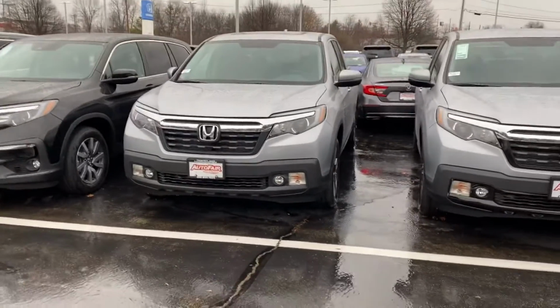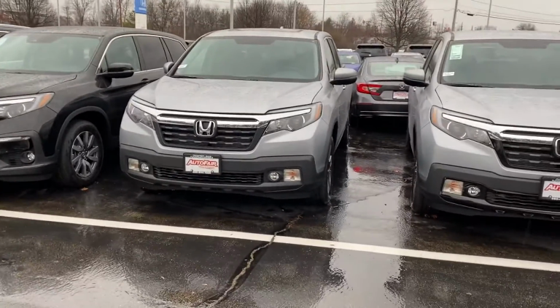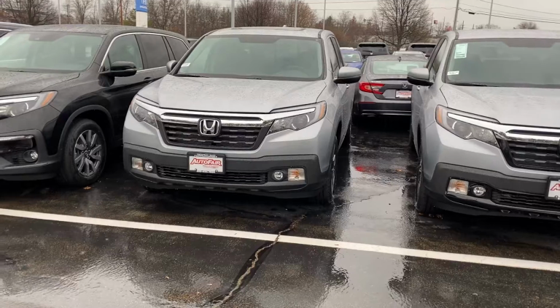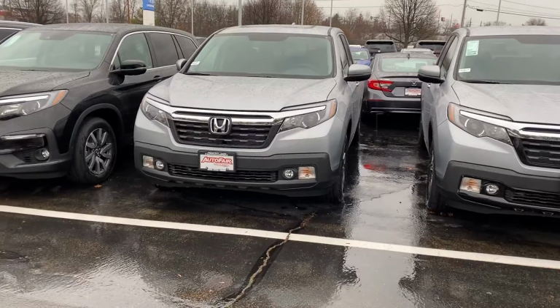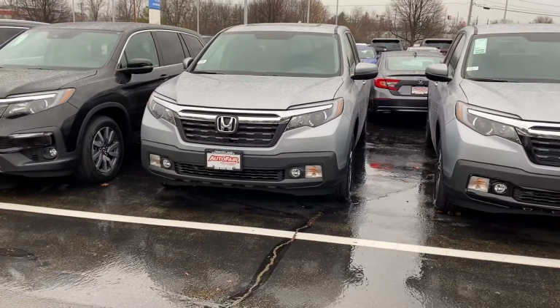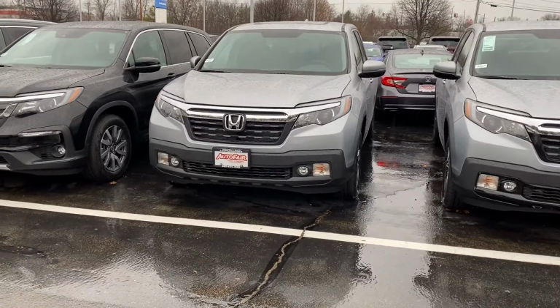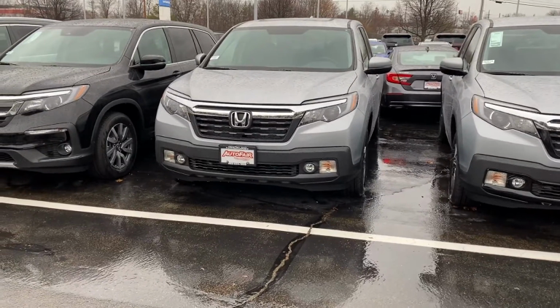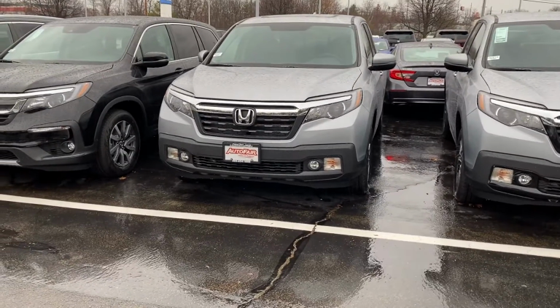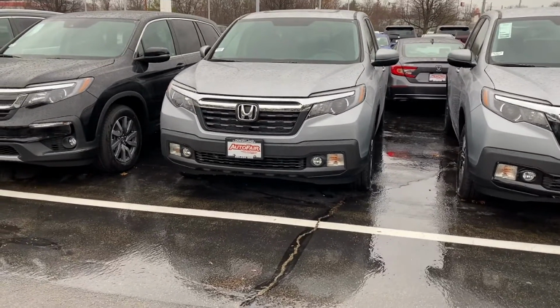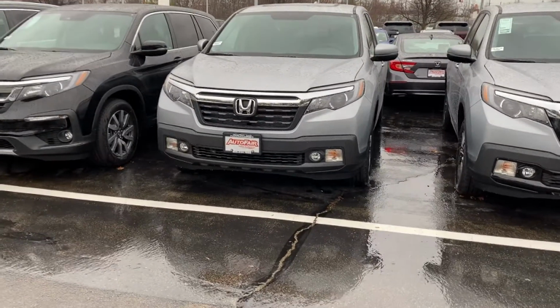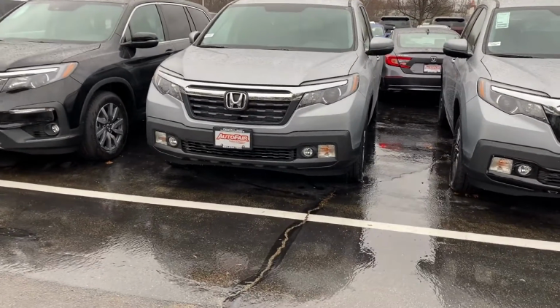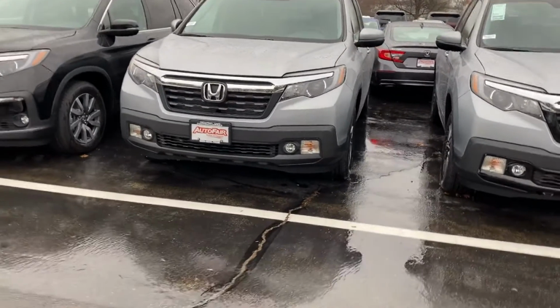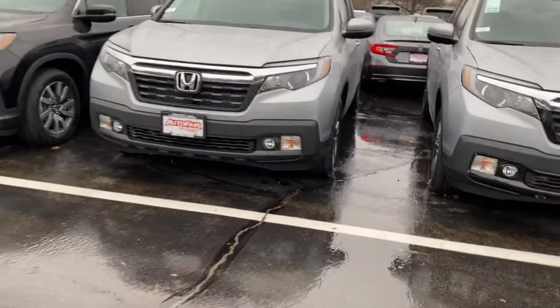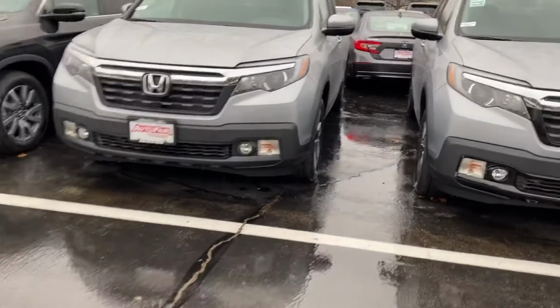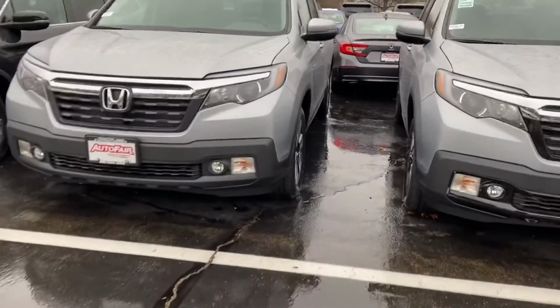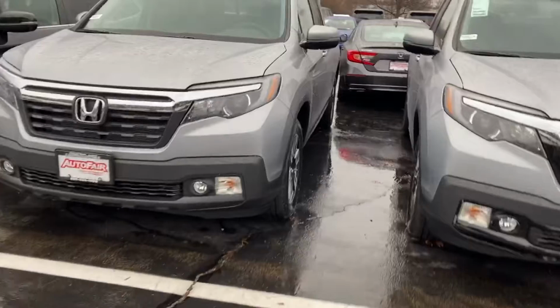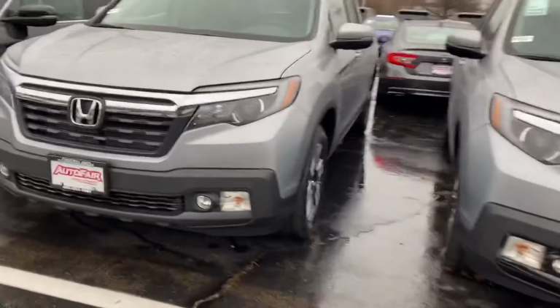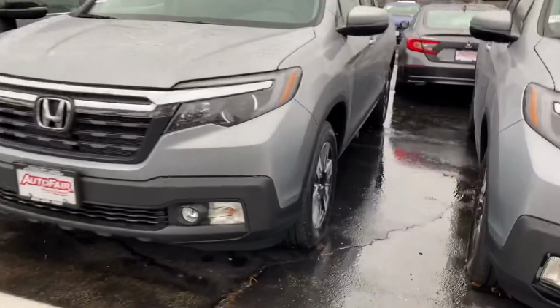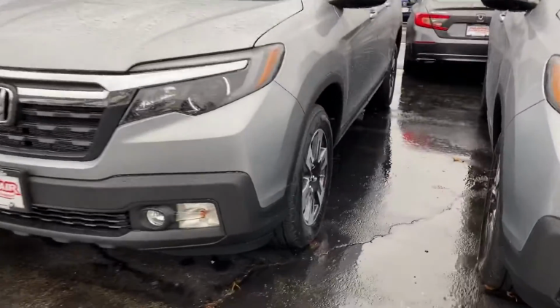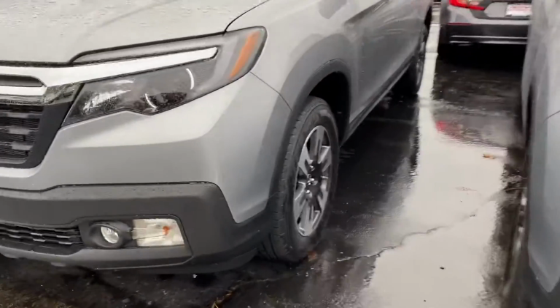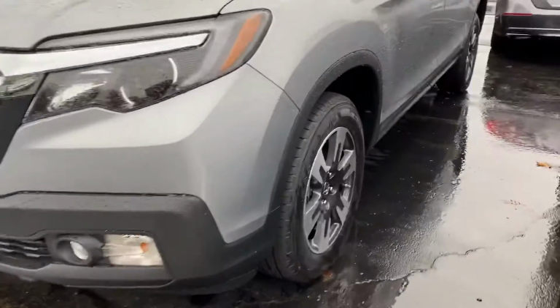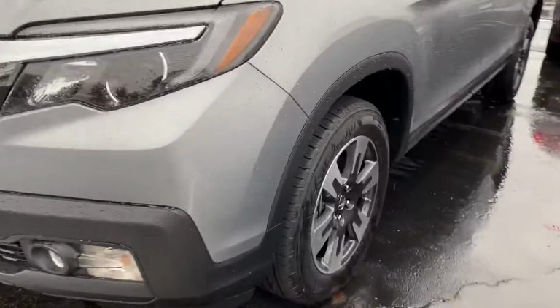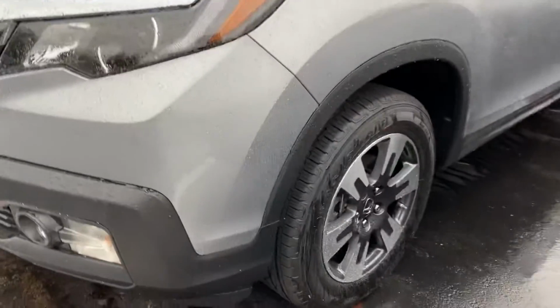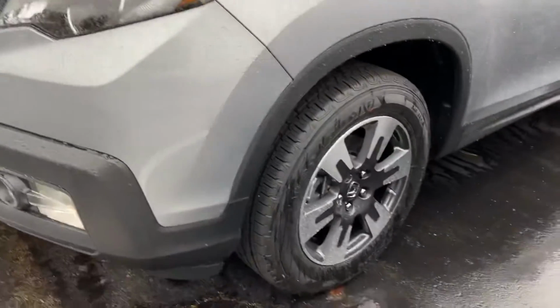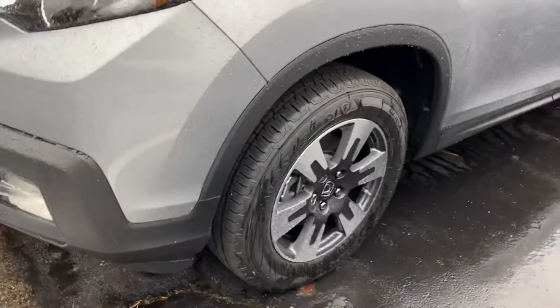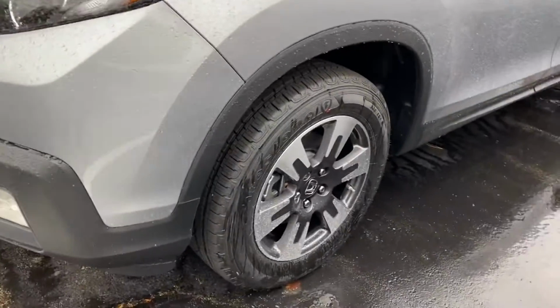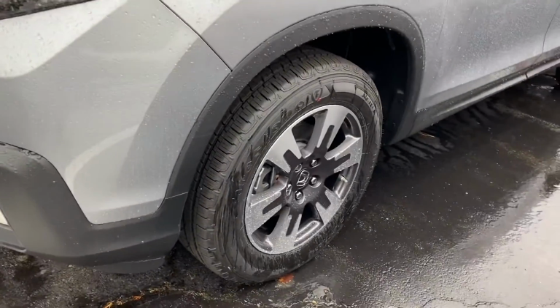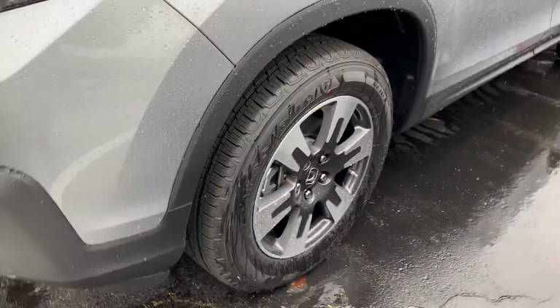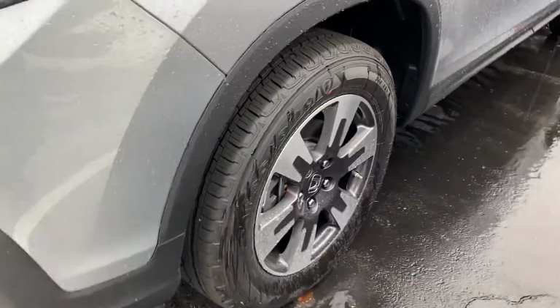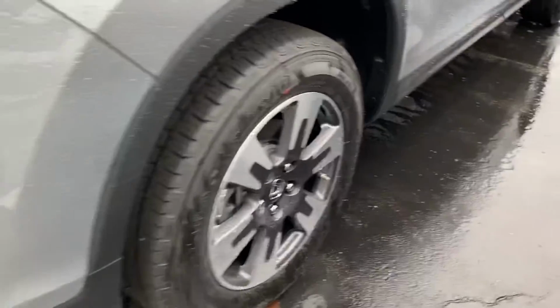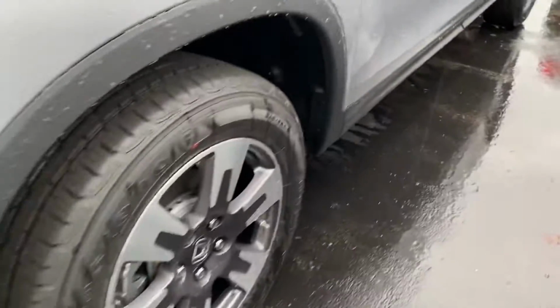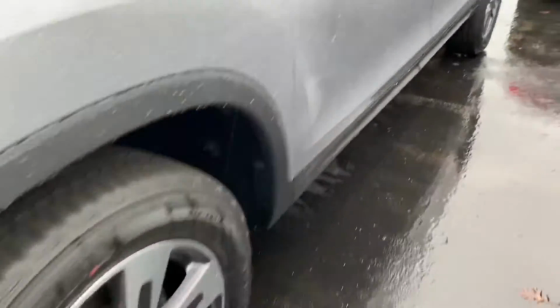I will do a quick walk around for you. You'll see it's got fog lights. Very nice wheels — steel wheels.